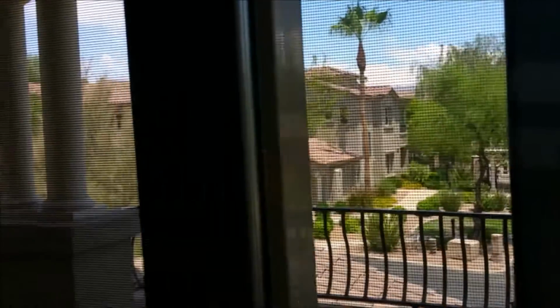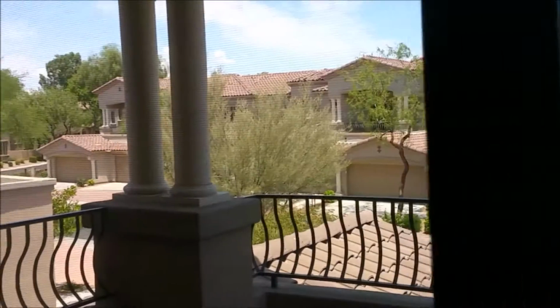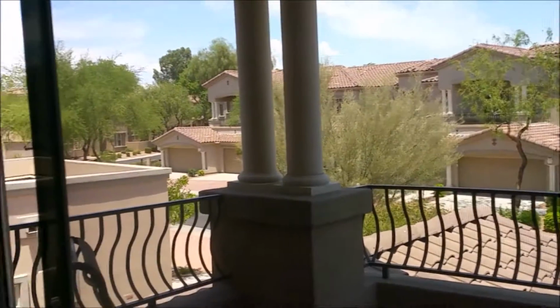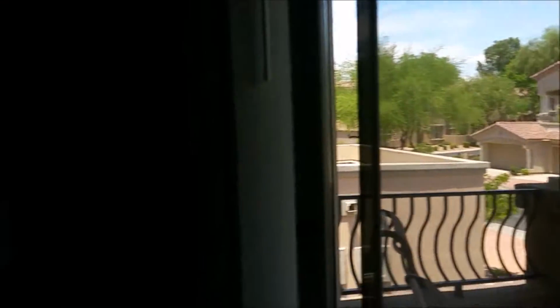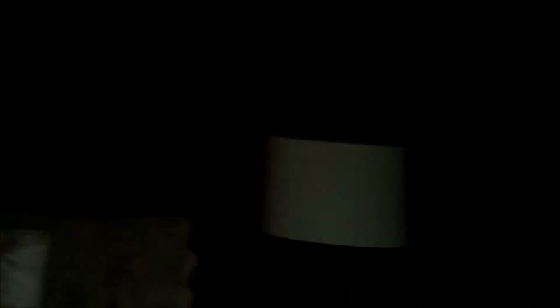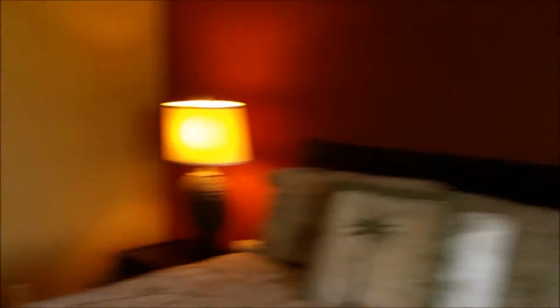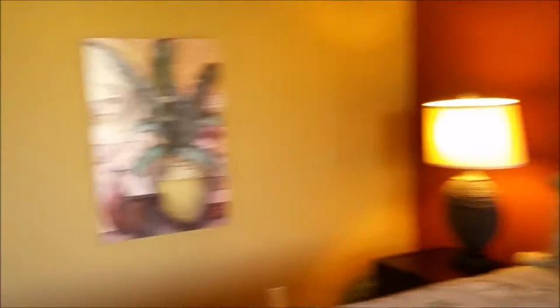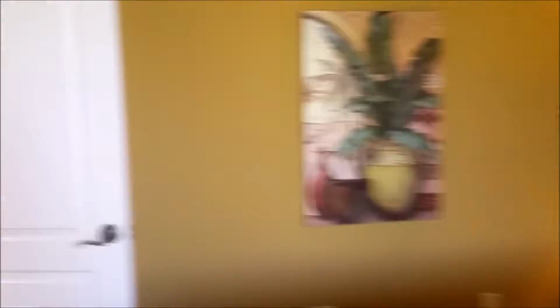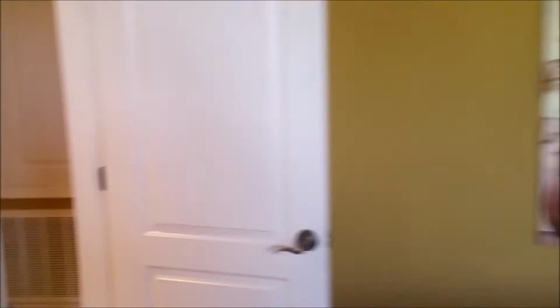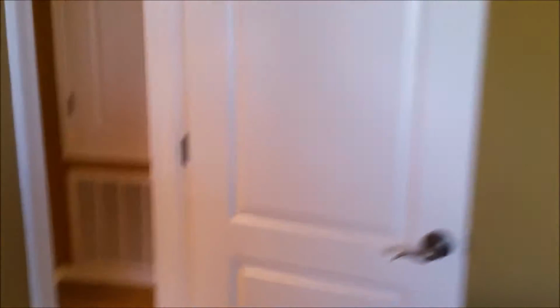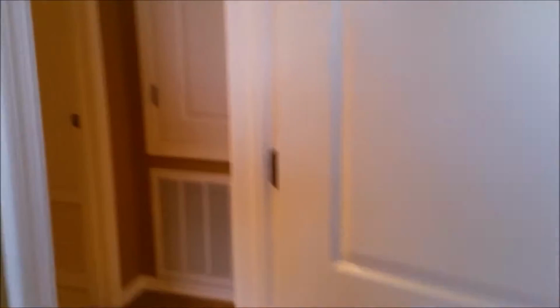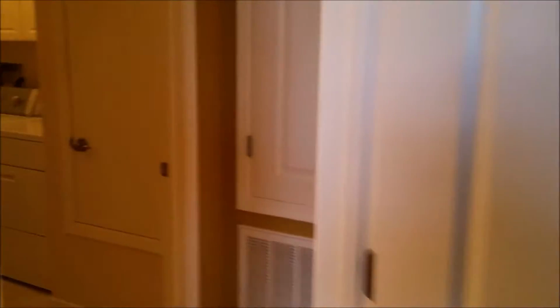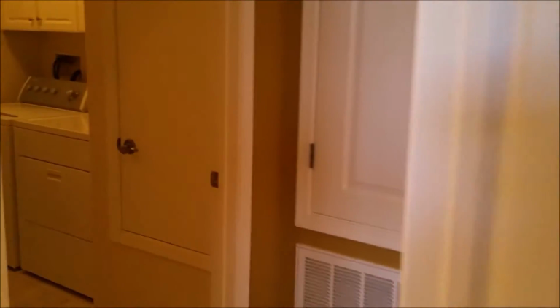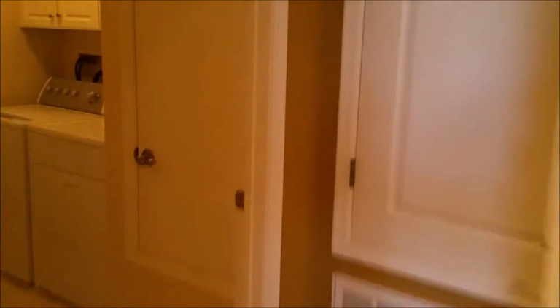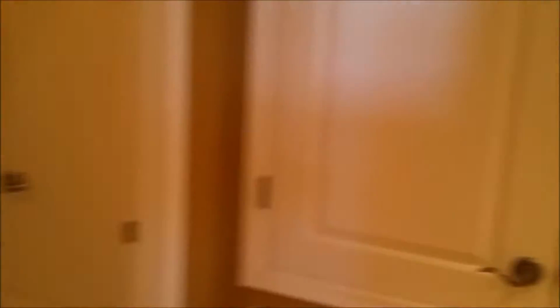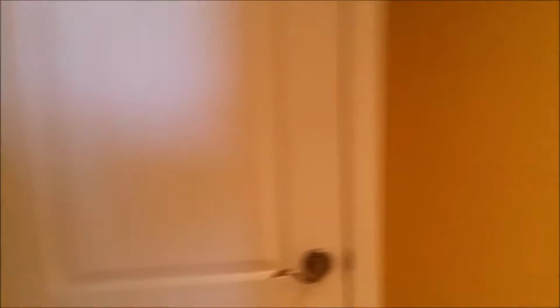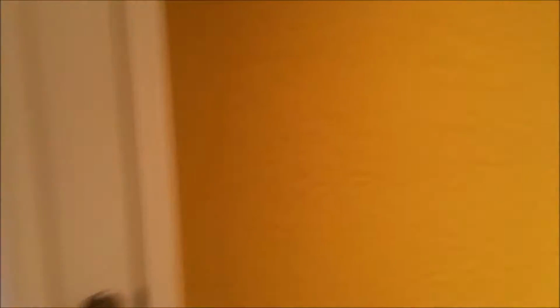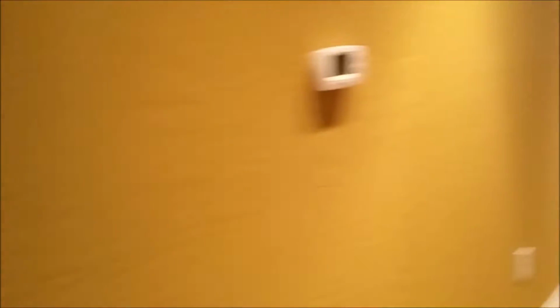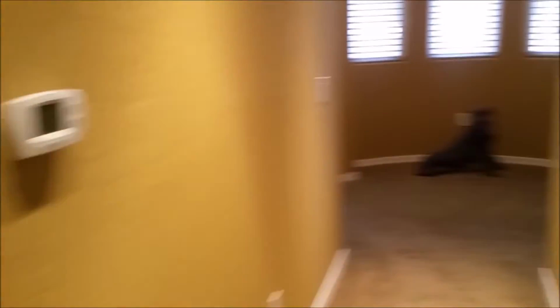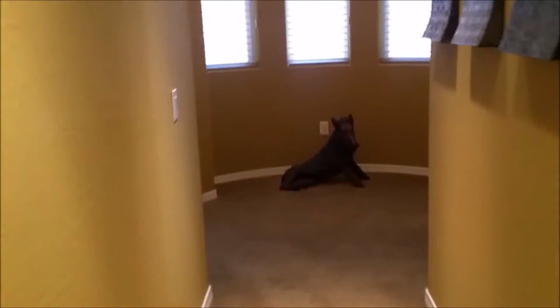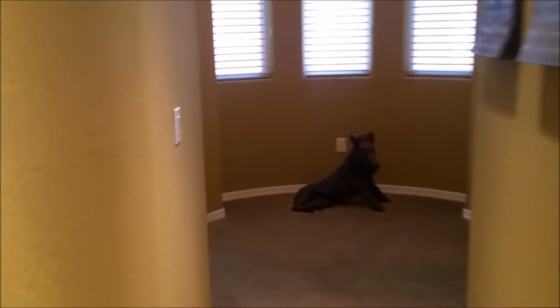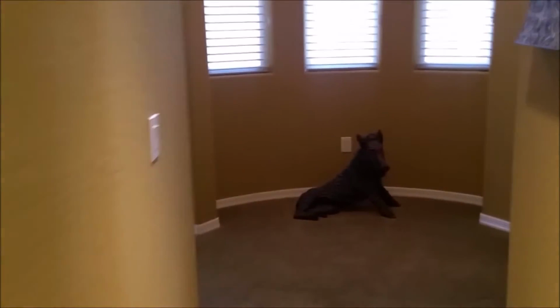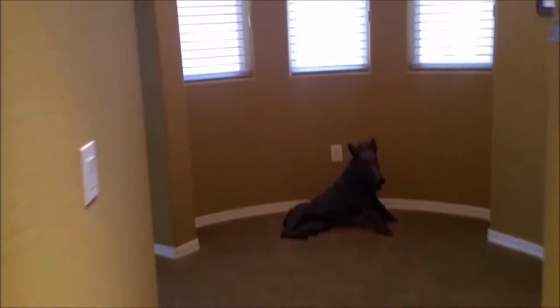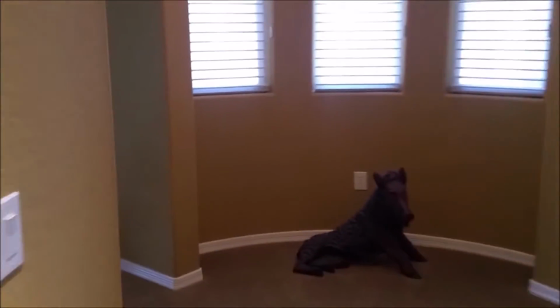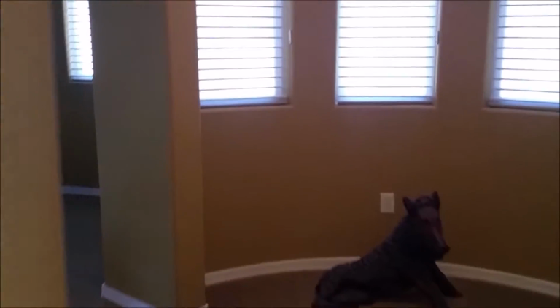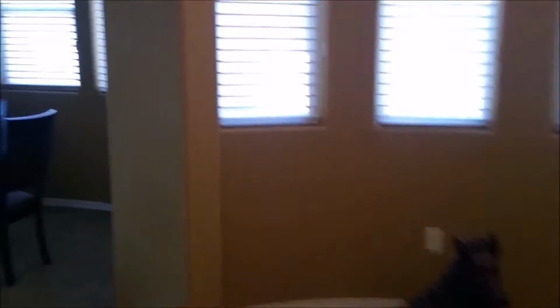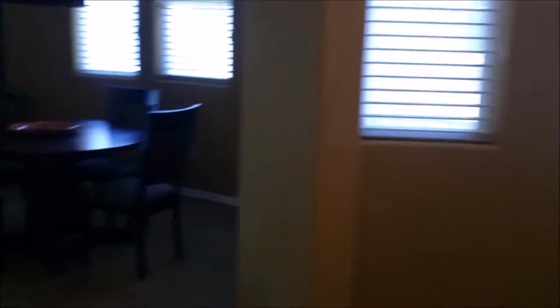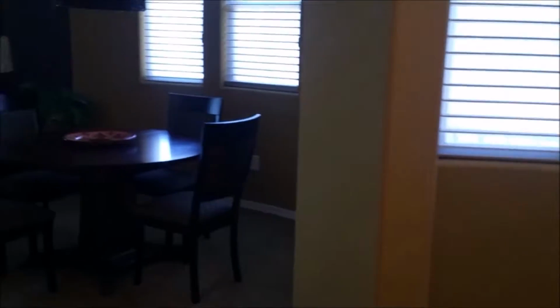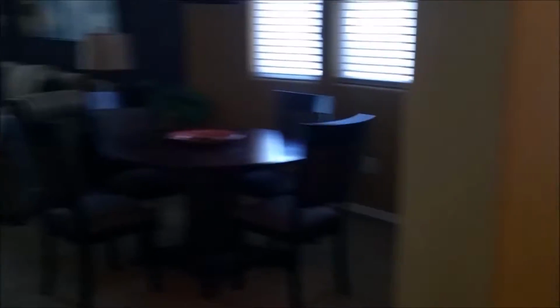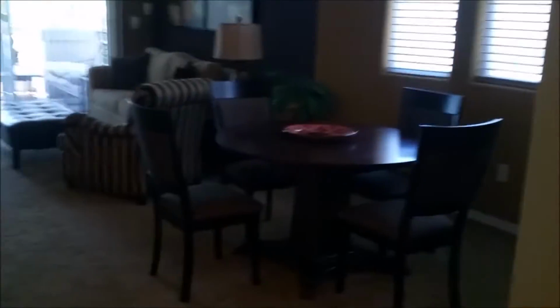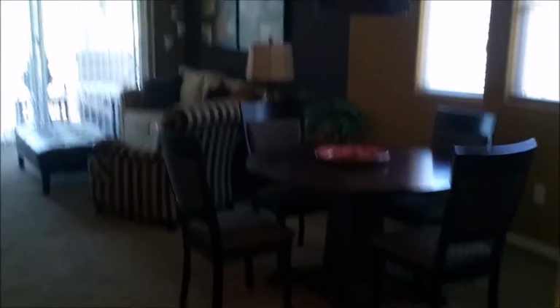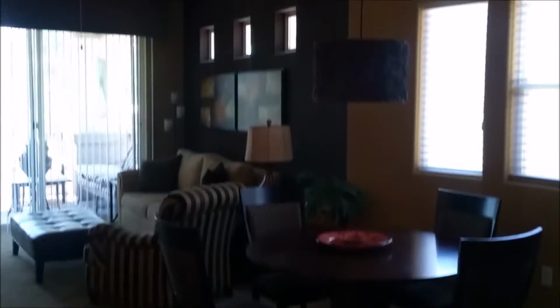Now let's head back over to the living area so we can see the living room and the kitchen. Here we have the dining area that would fit a moderate-sized table.